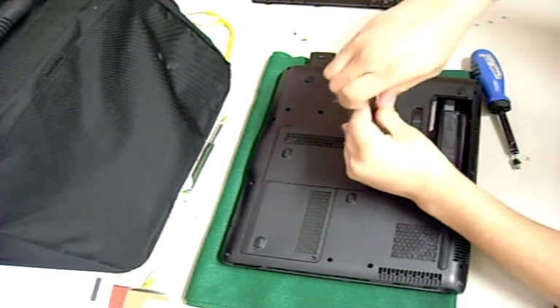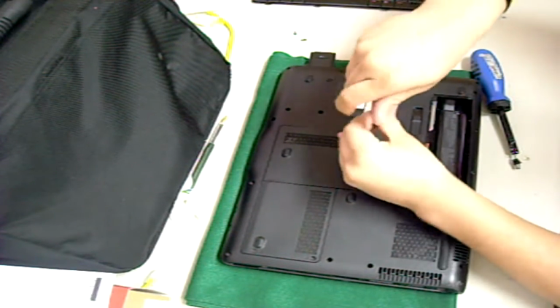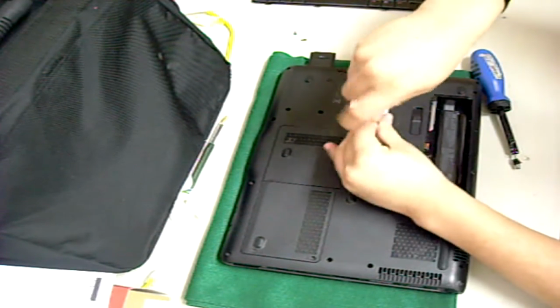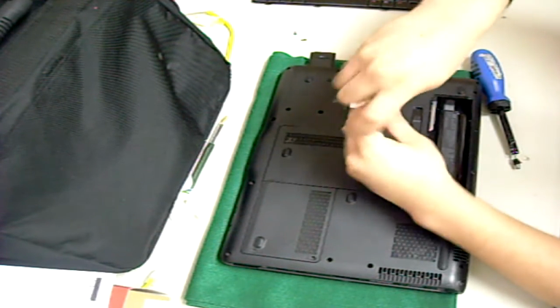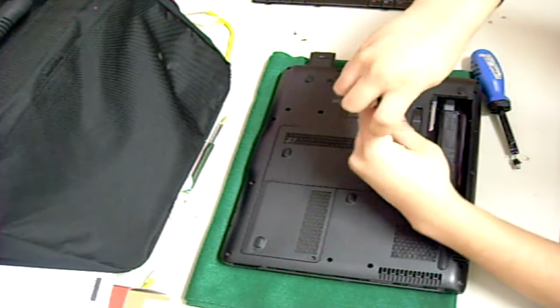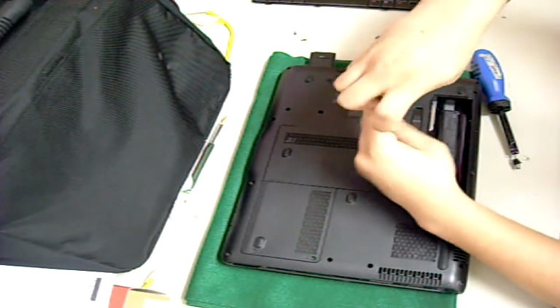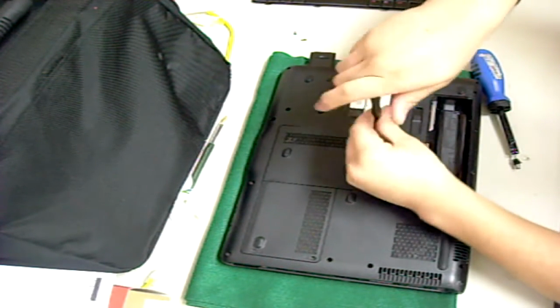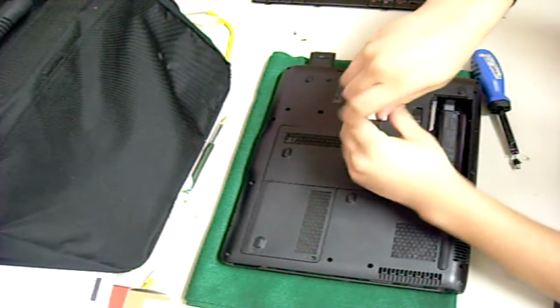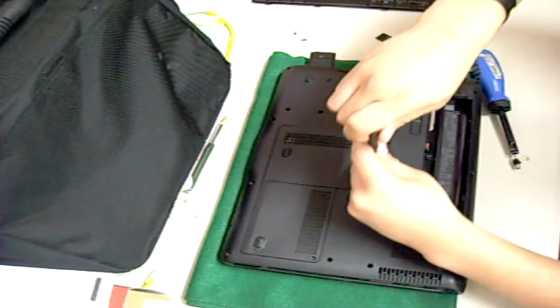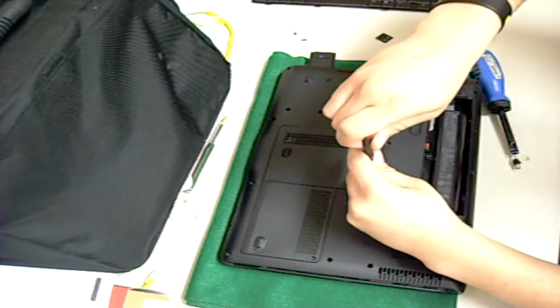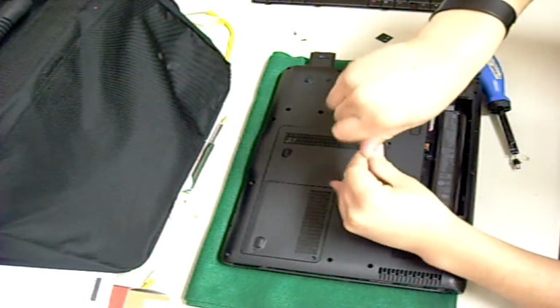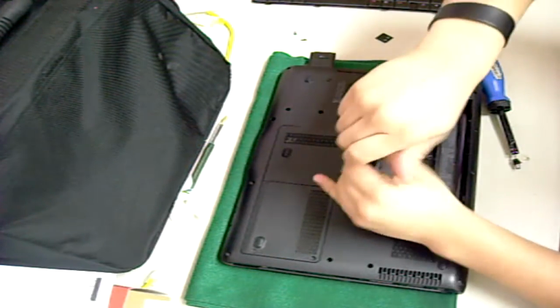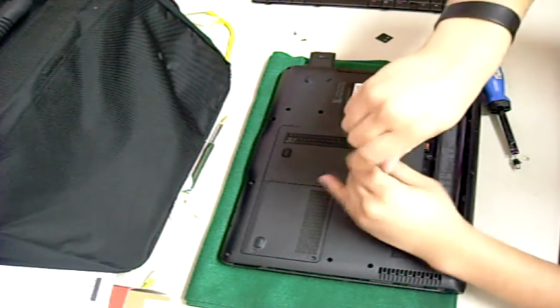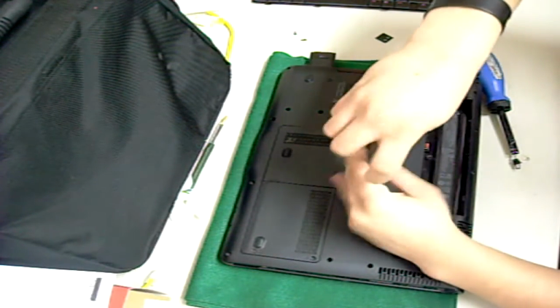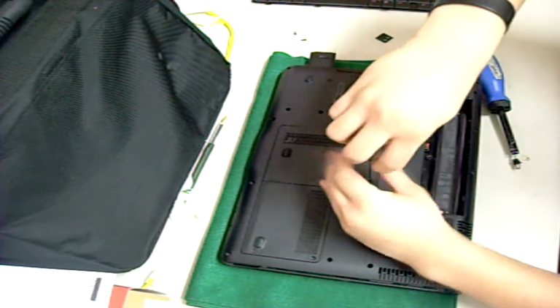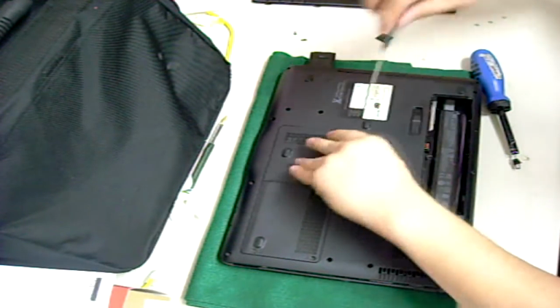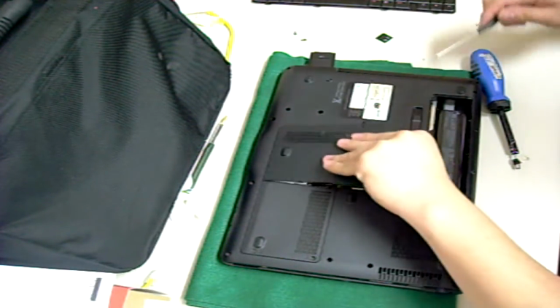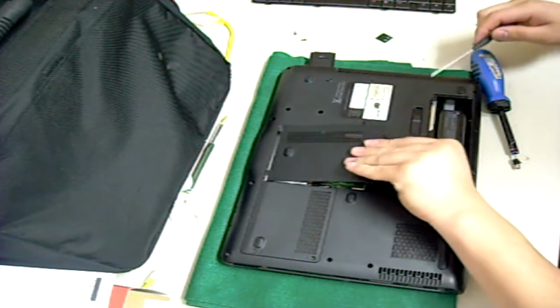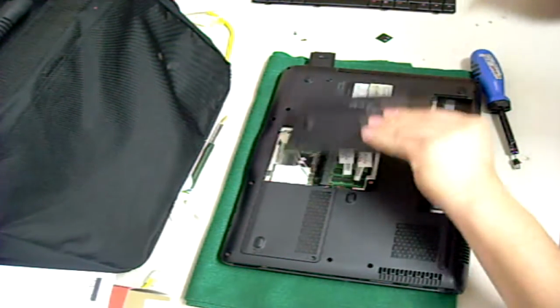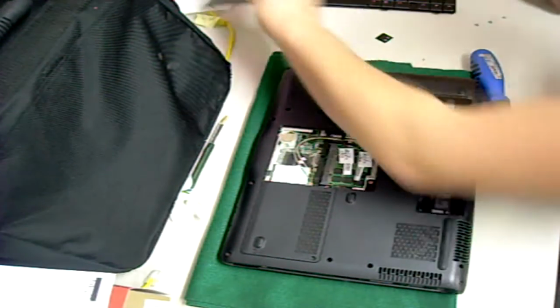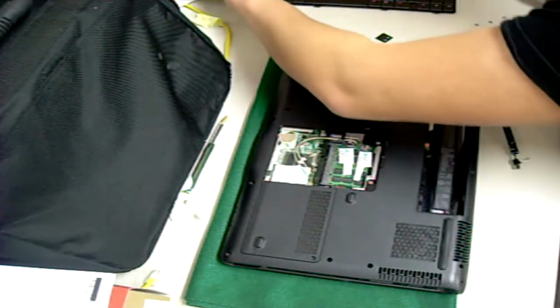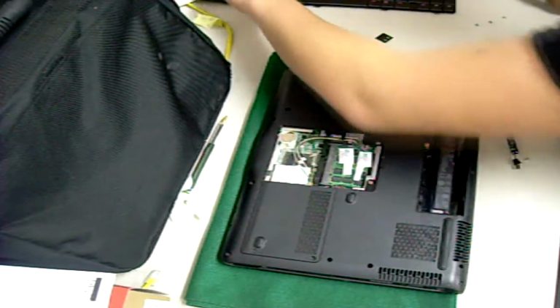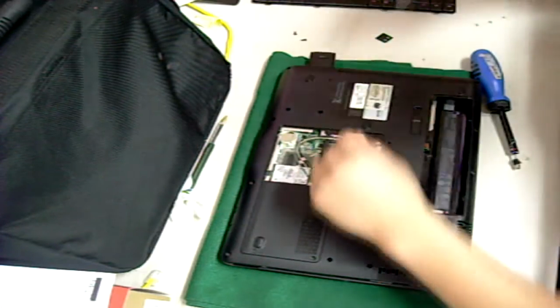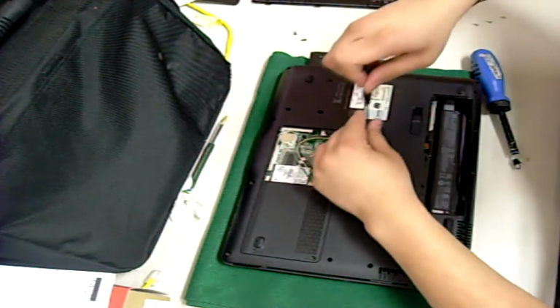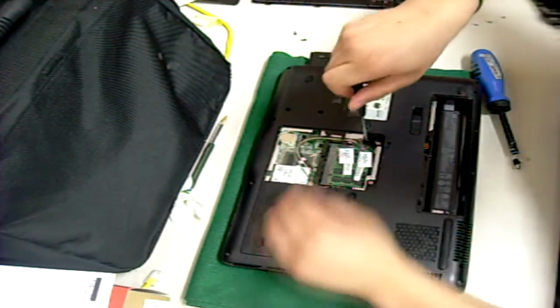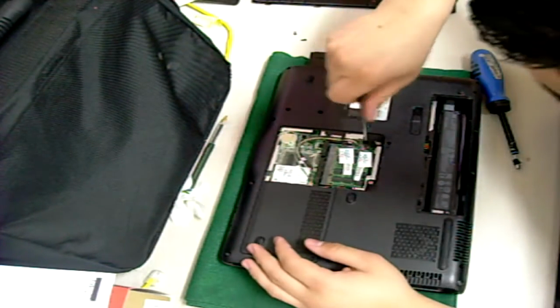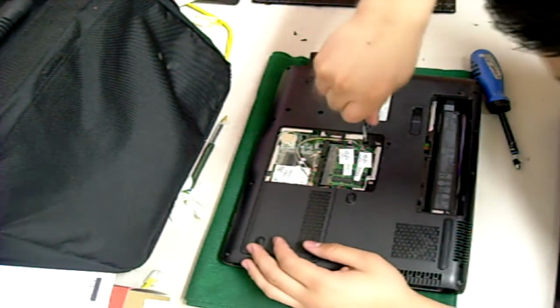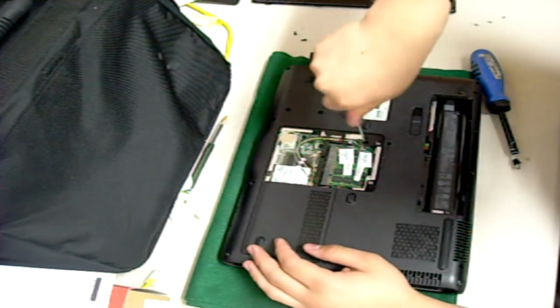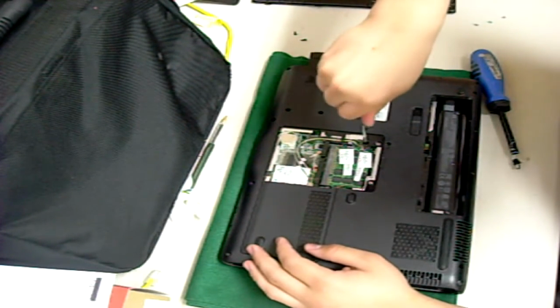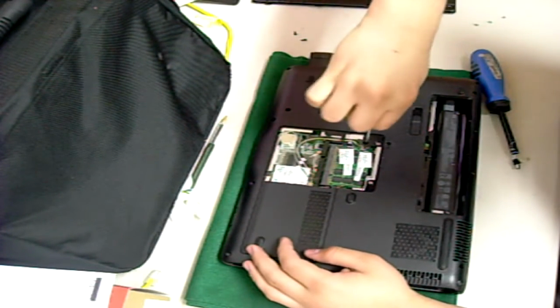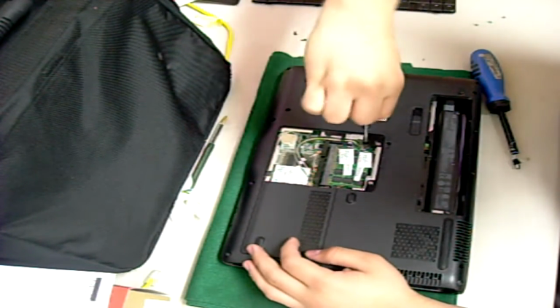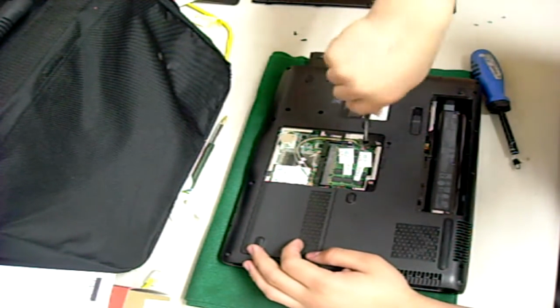After you have done that, remove the RAM cover. Under the RAM cover, you will see a keyboard icon next to a screw. Remove that screw.